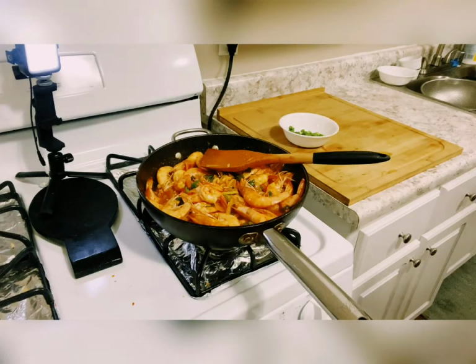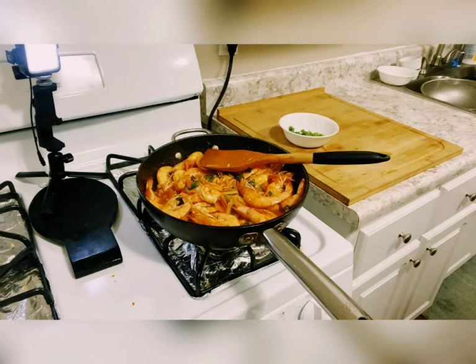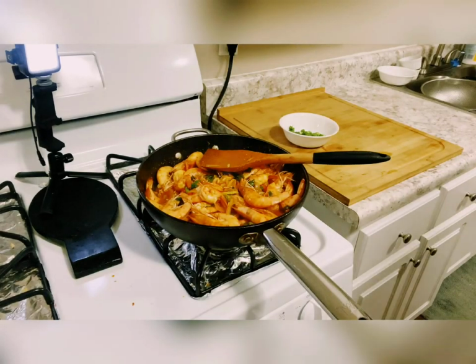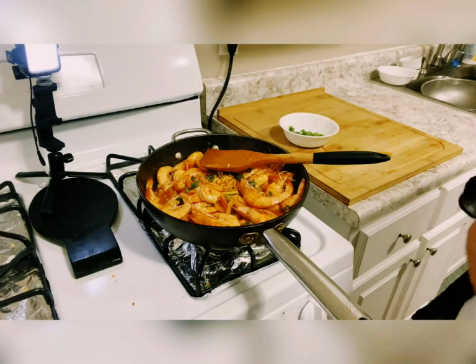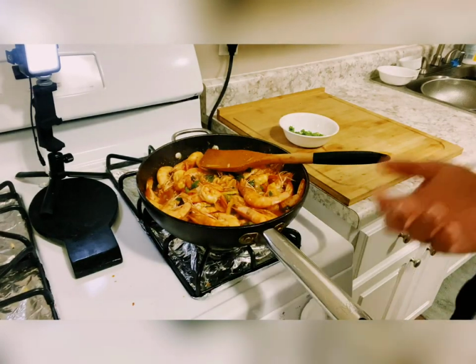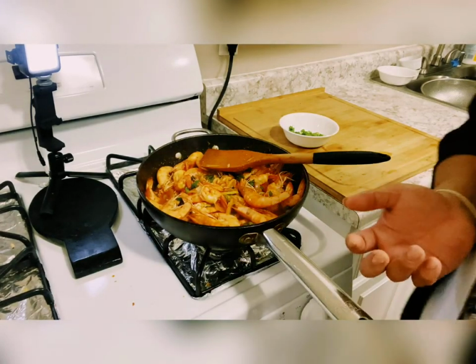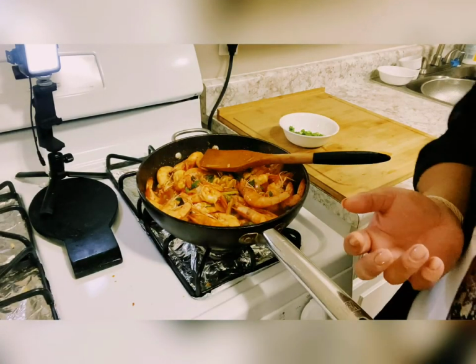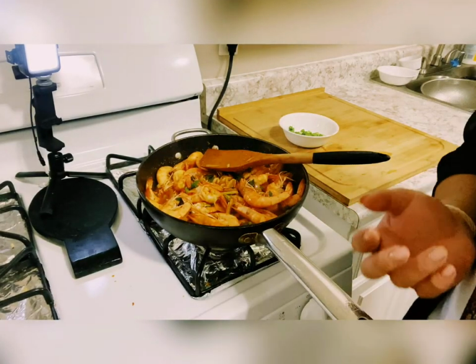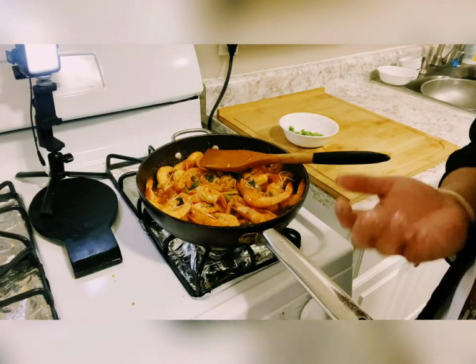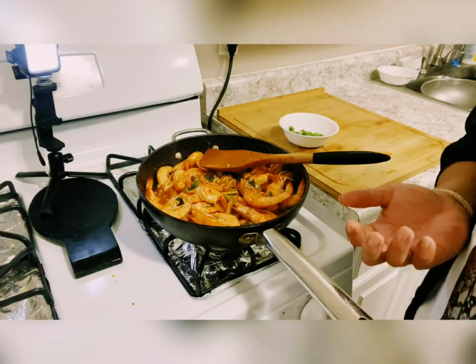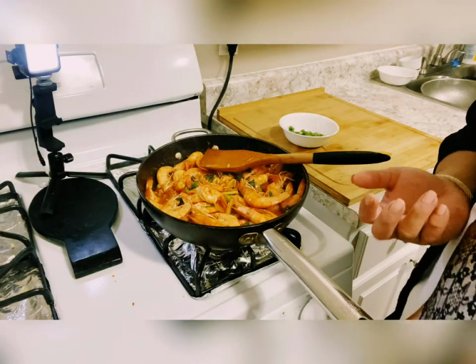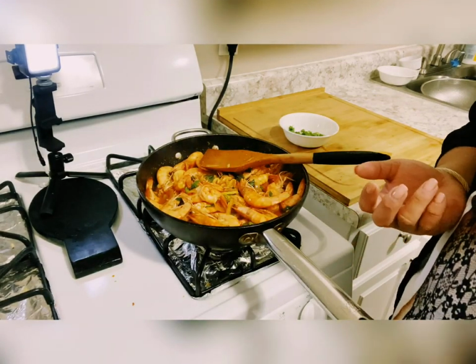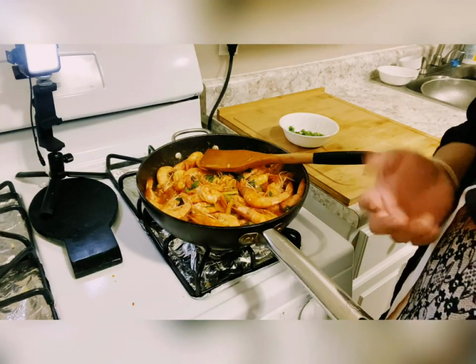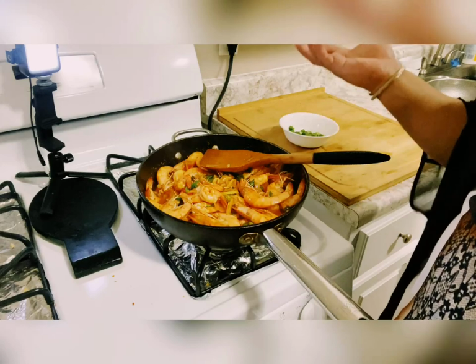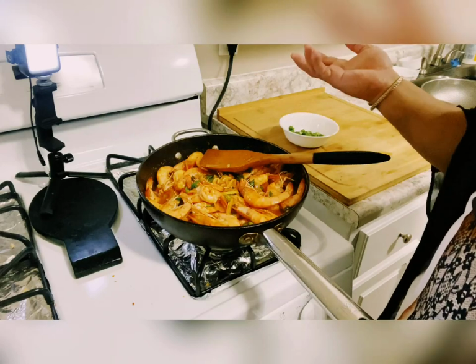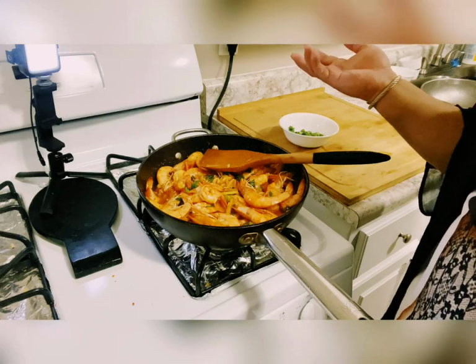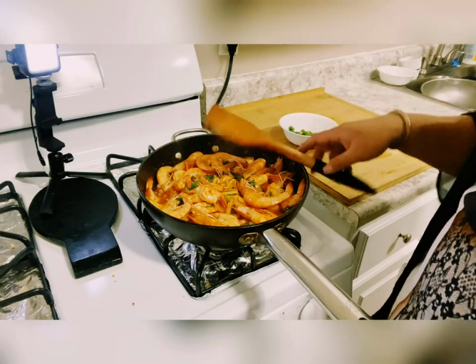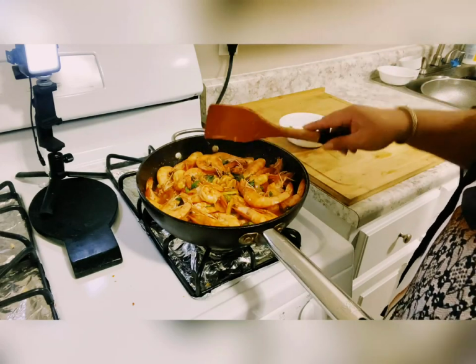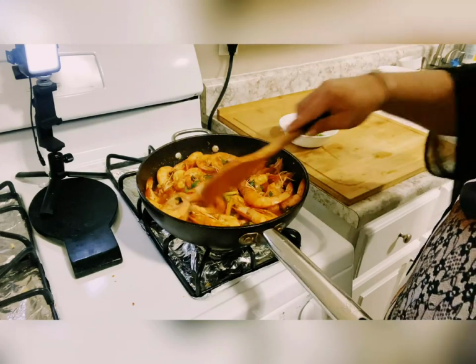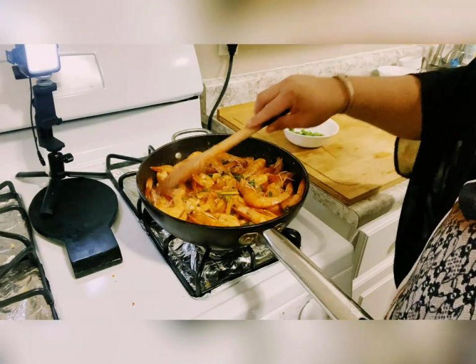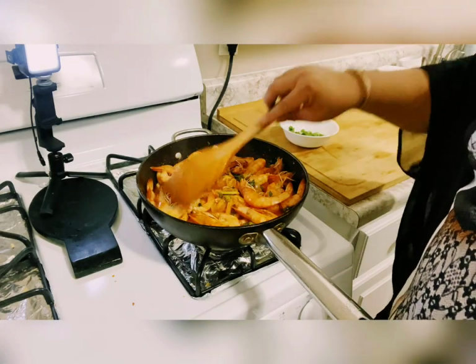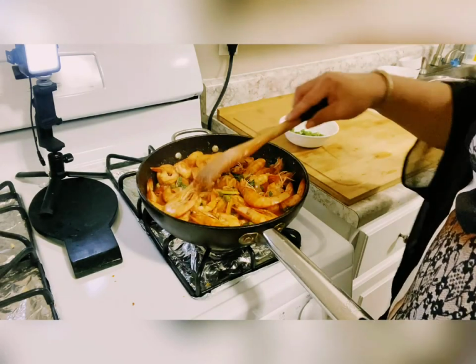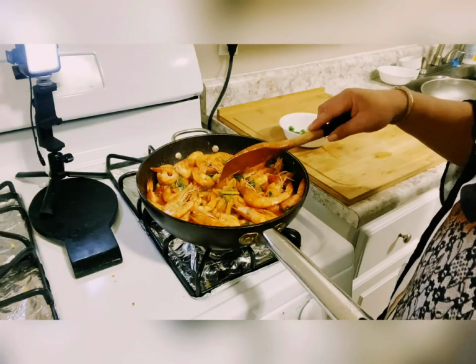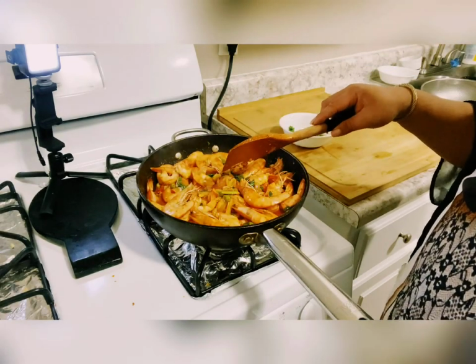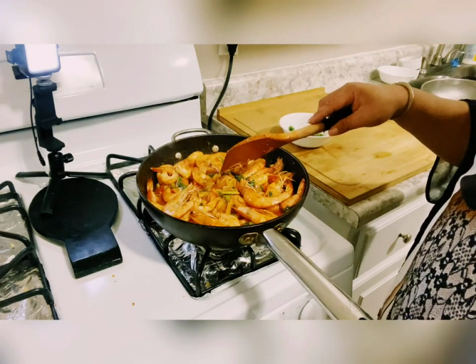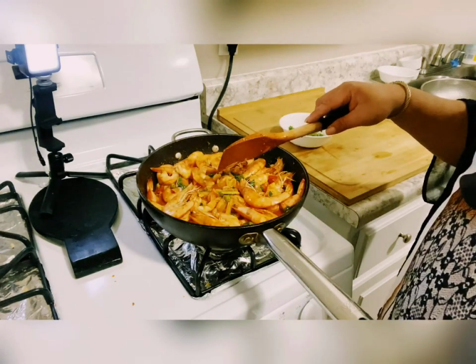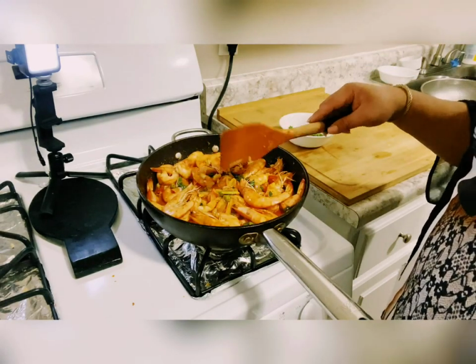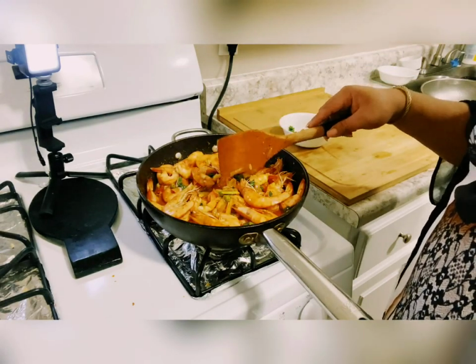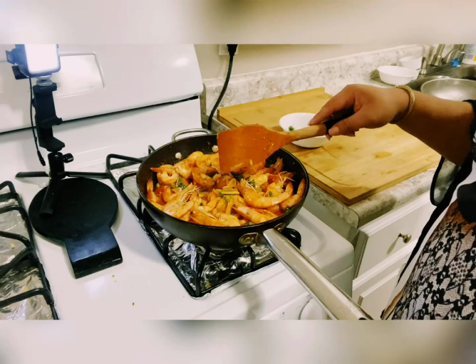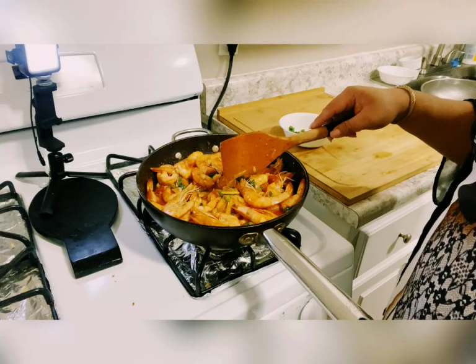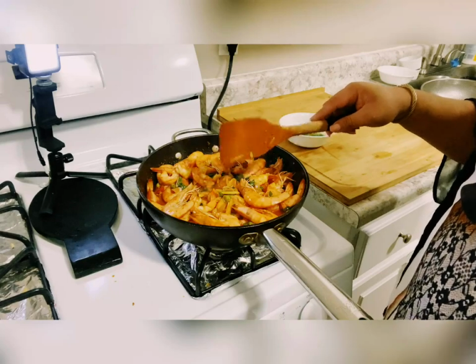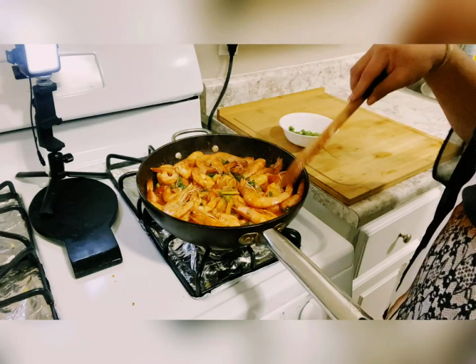Now we can transfer to a serving plate and garnish it. You're done — this is your chili garlic butter shrimp!